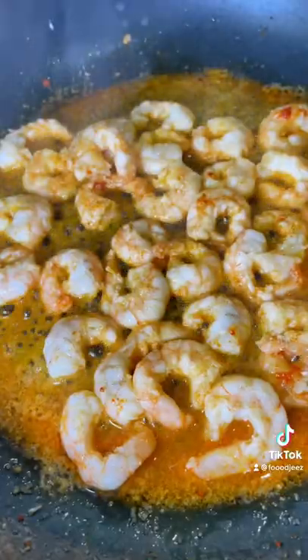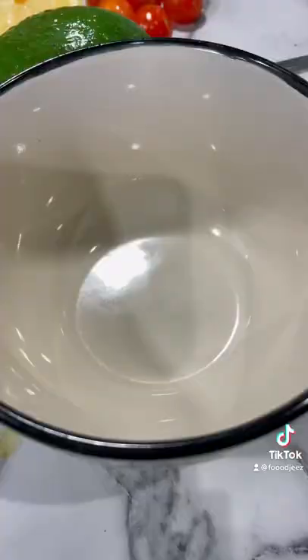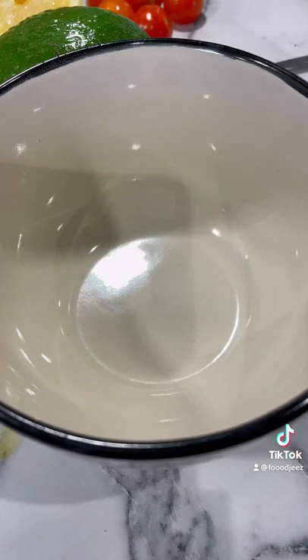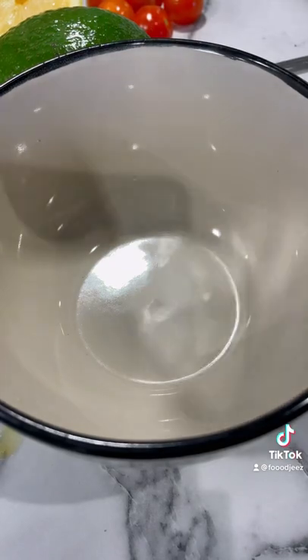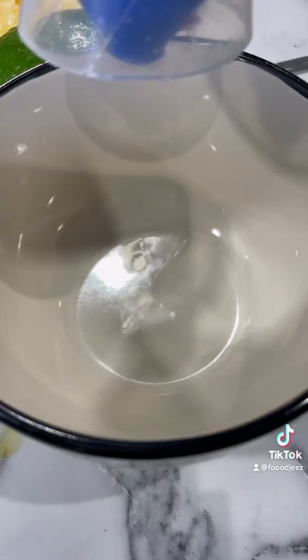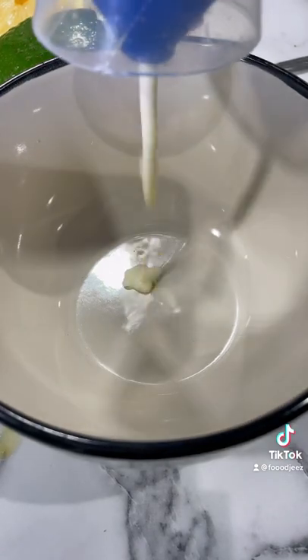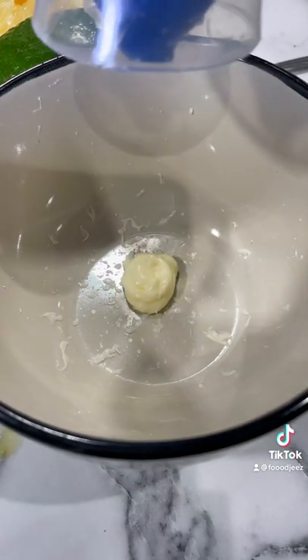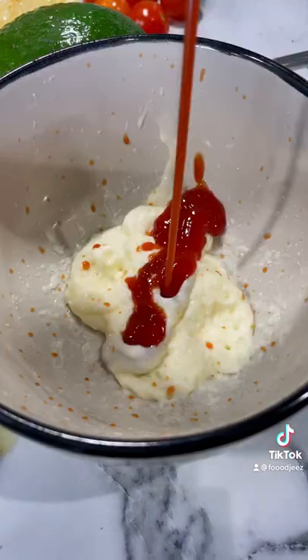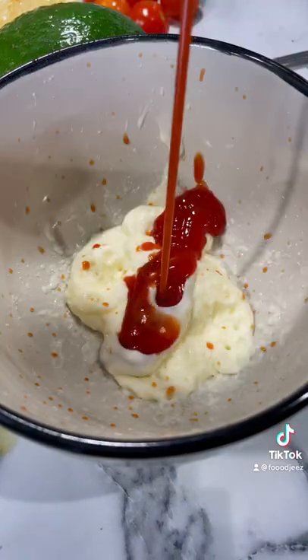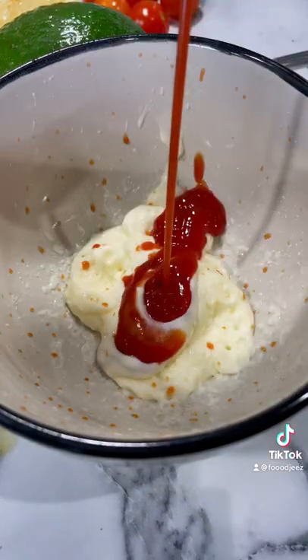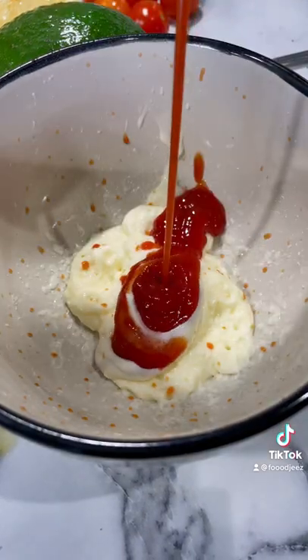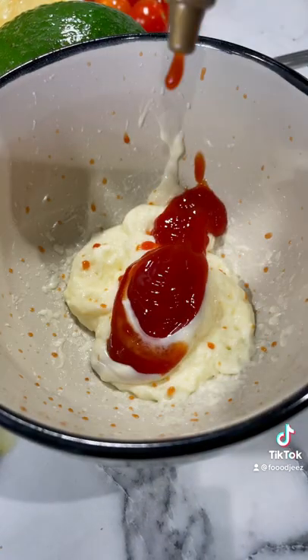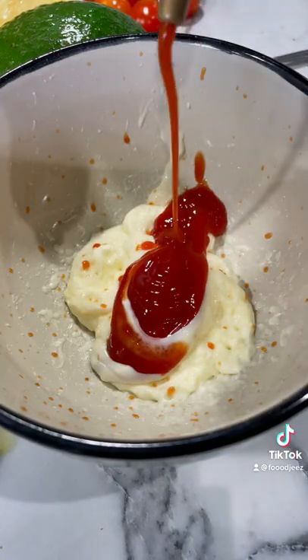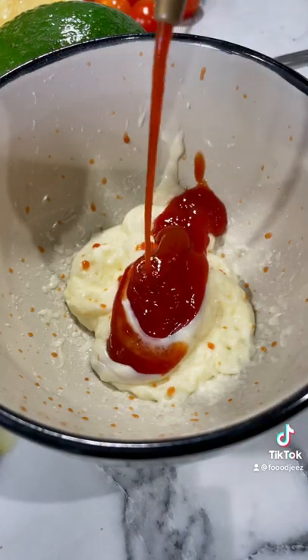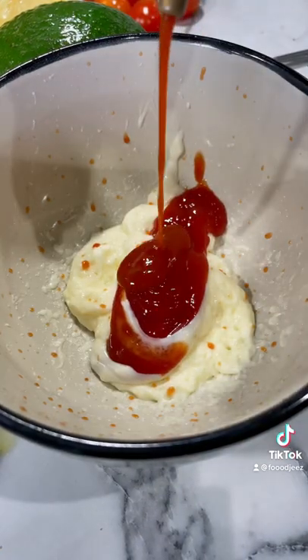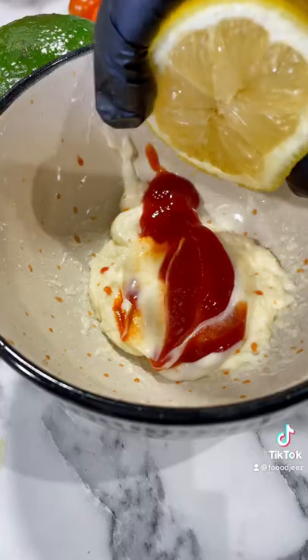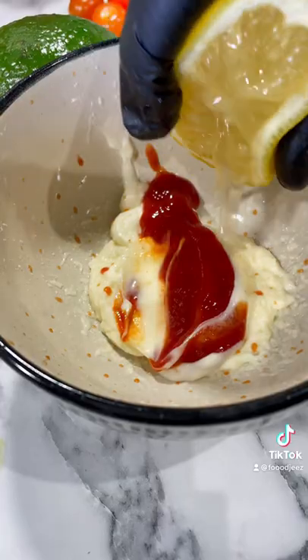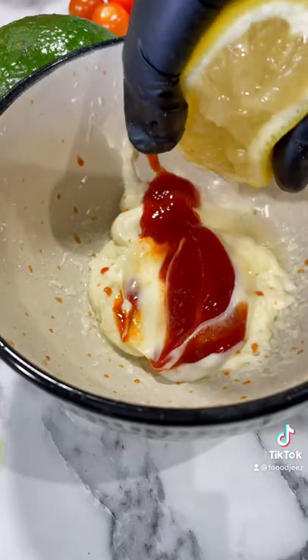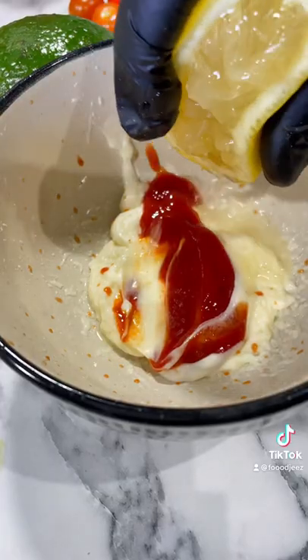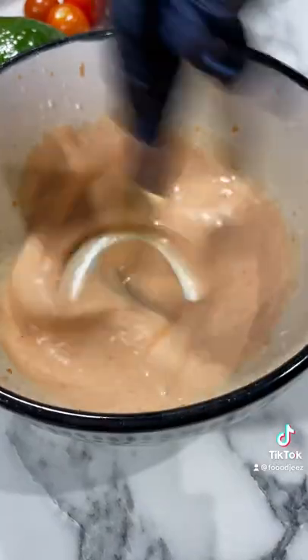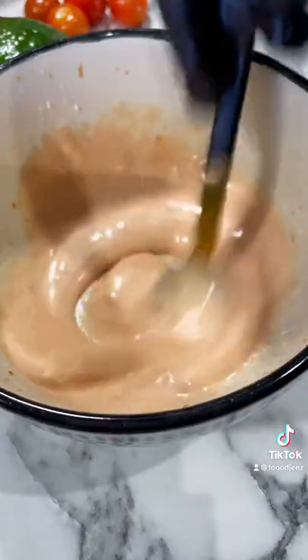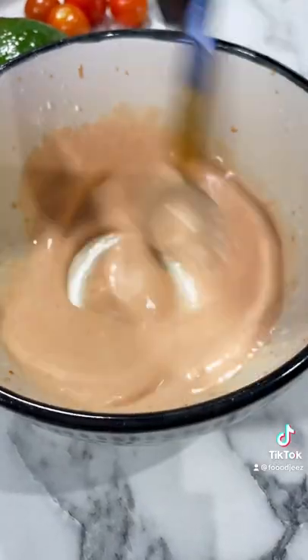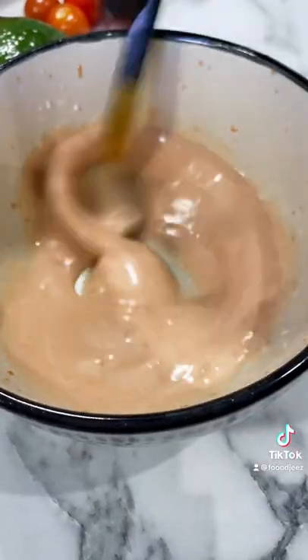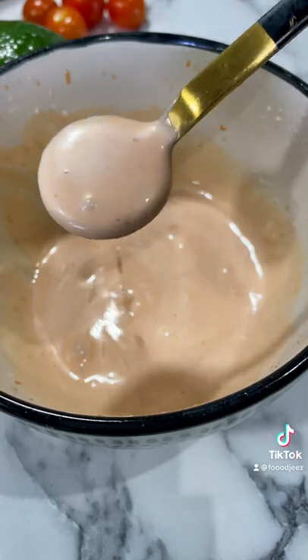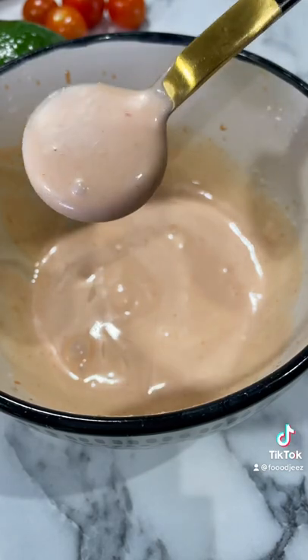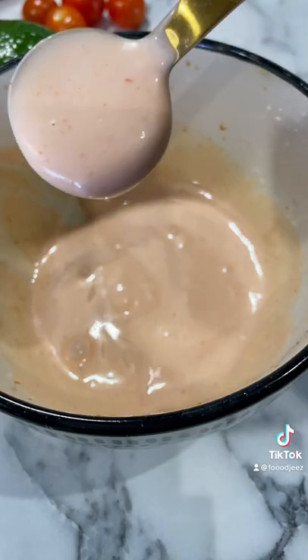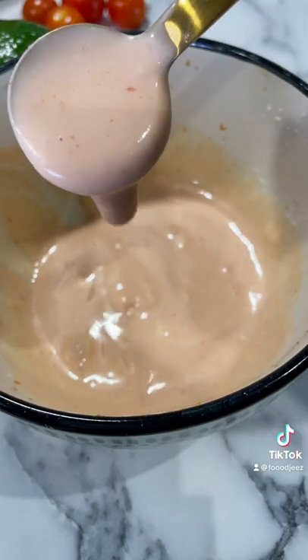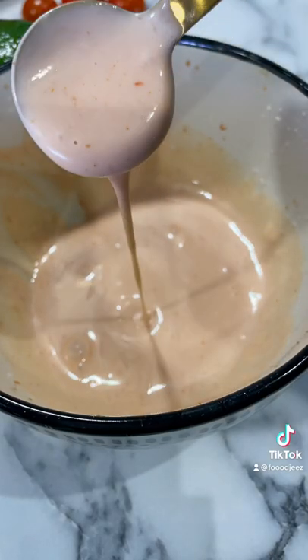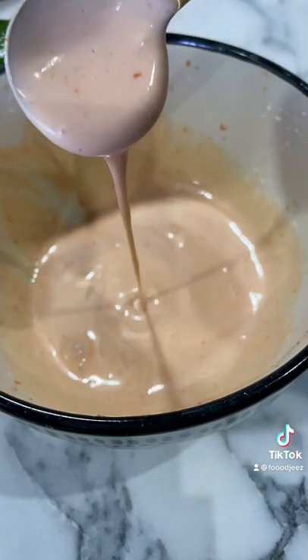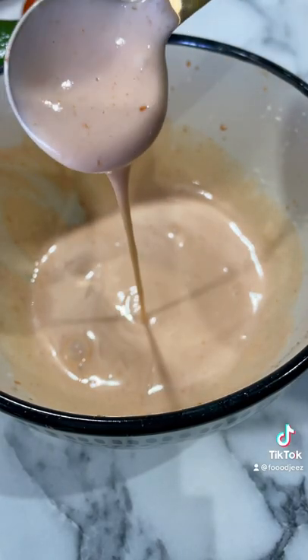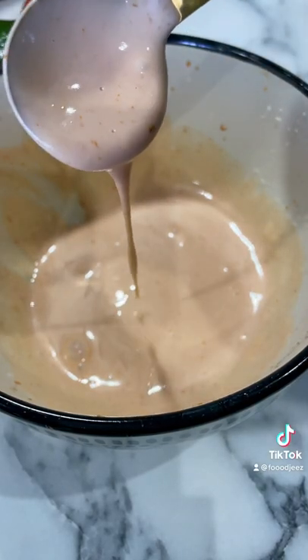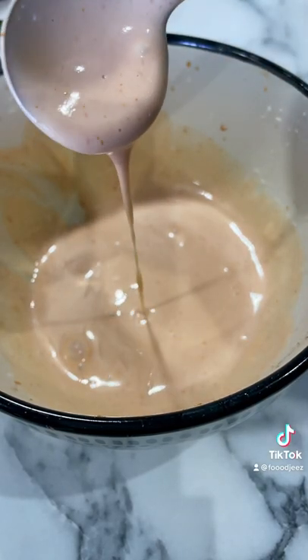For the sauce add some mayonnaise, some ketchup, a bit of Tabasco, squeeze of lemon, and there you have it — prawn cocktail sauce.